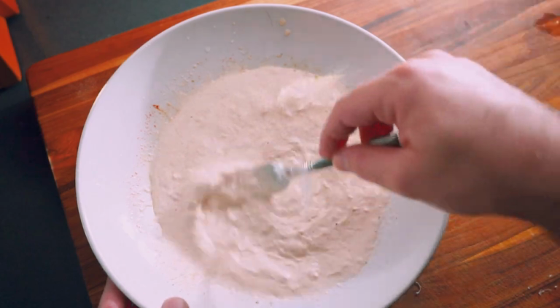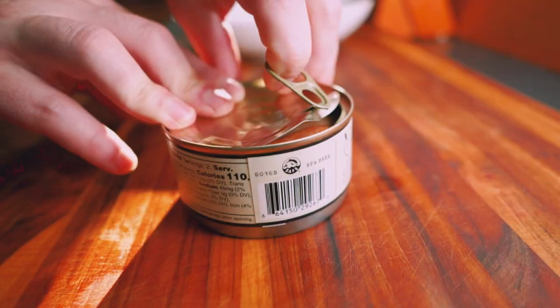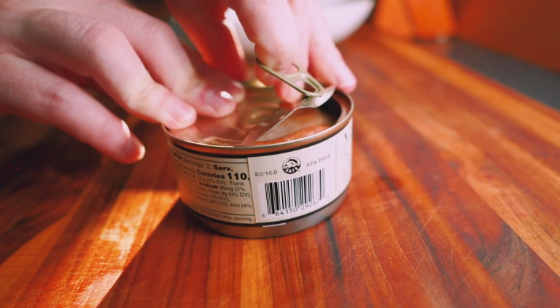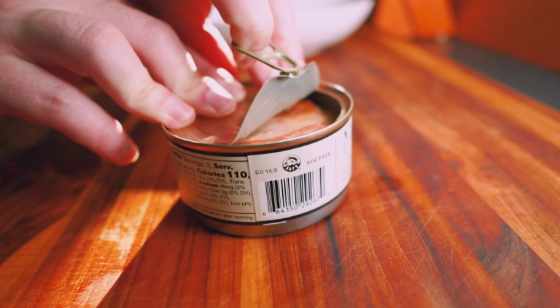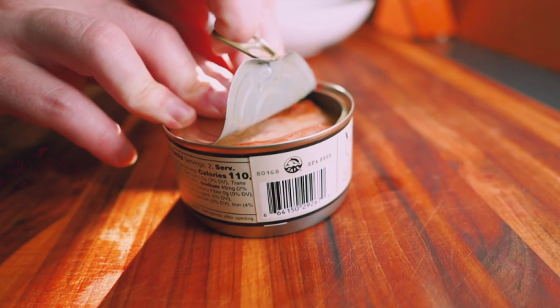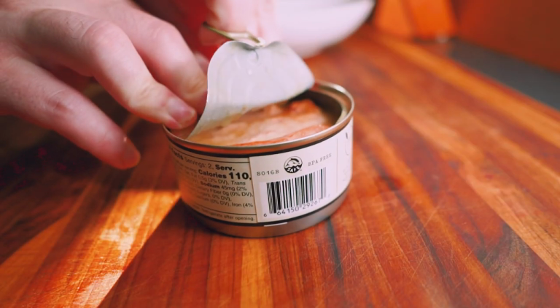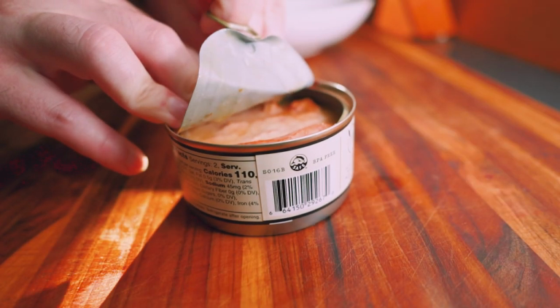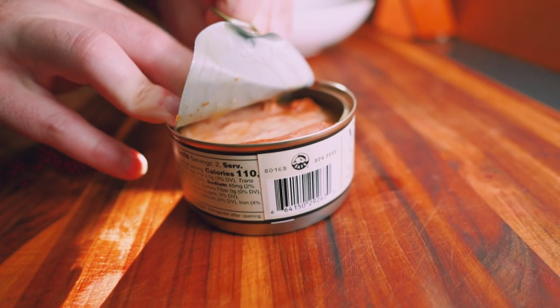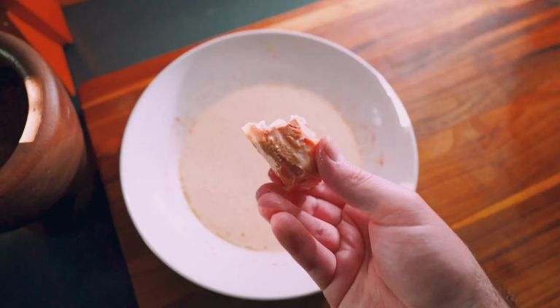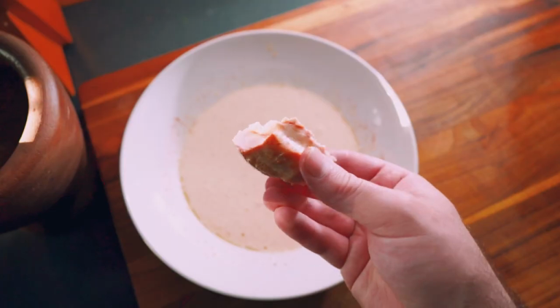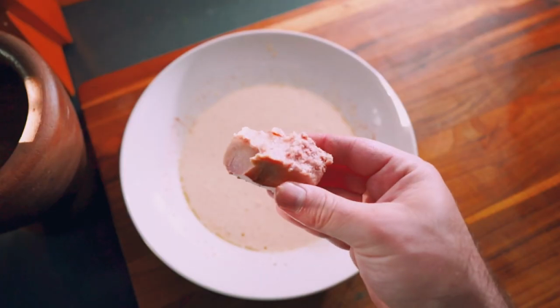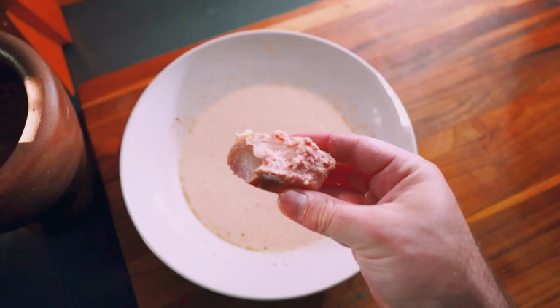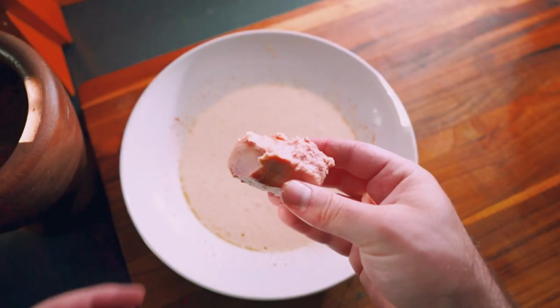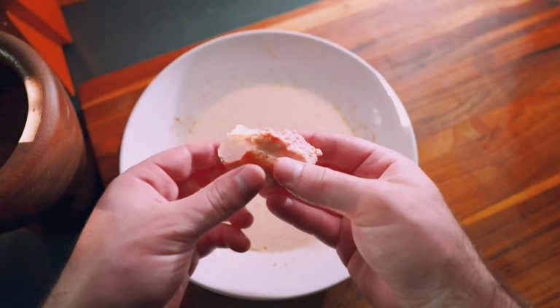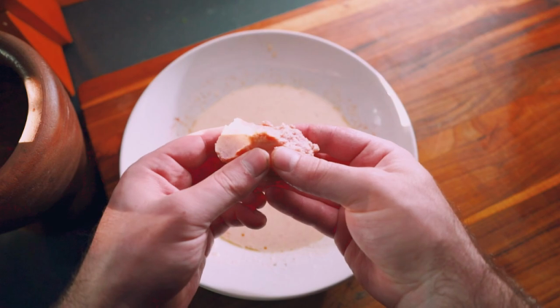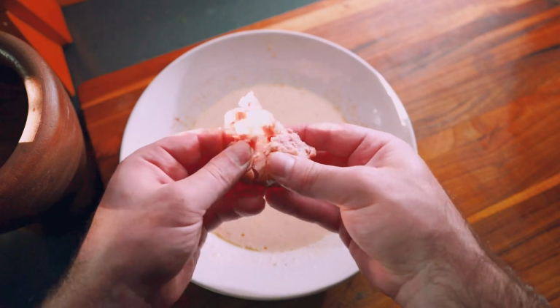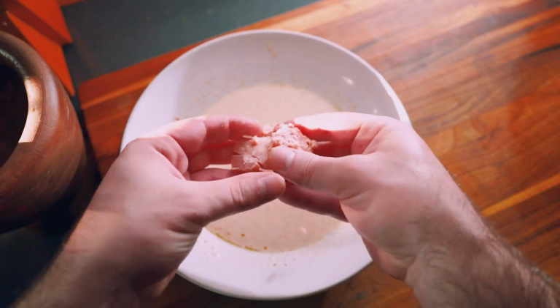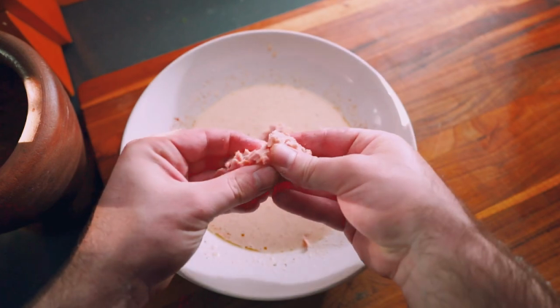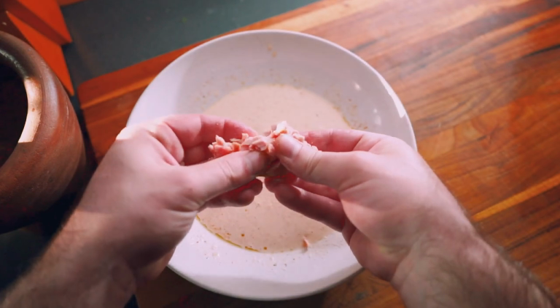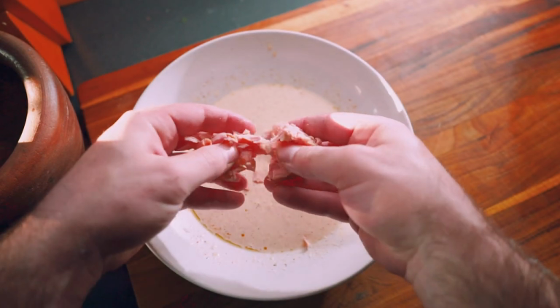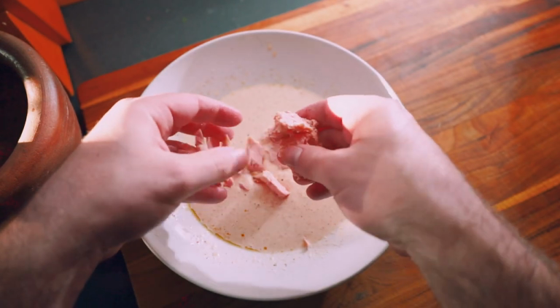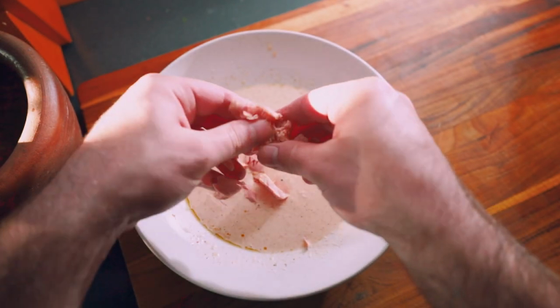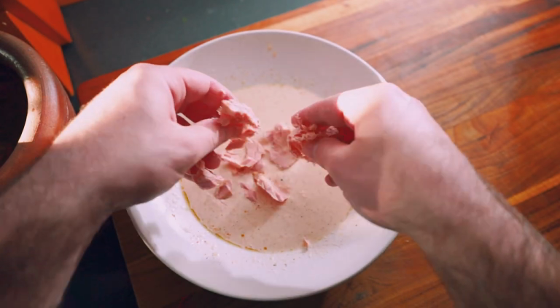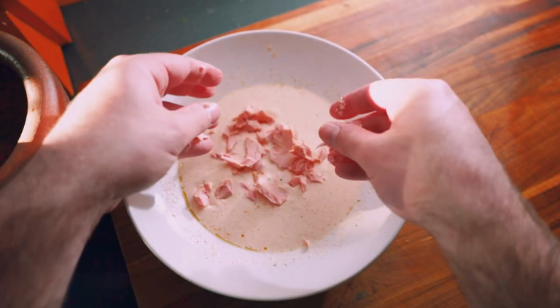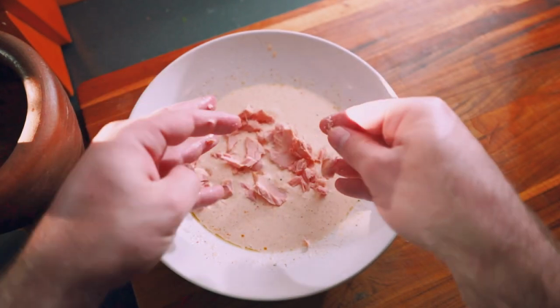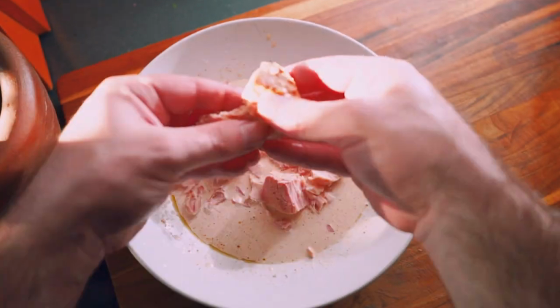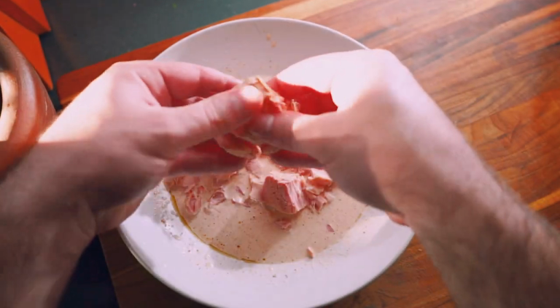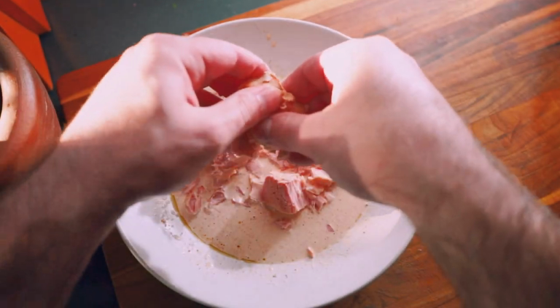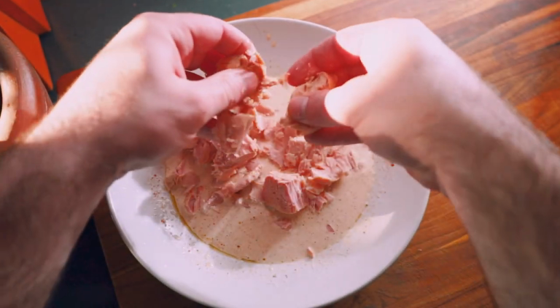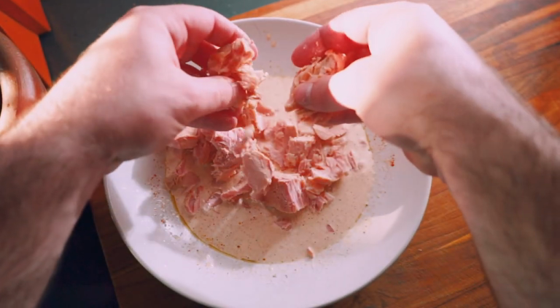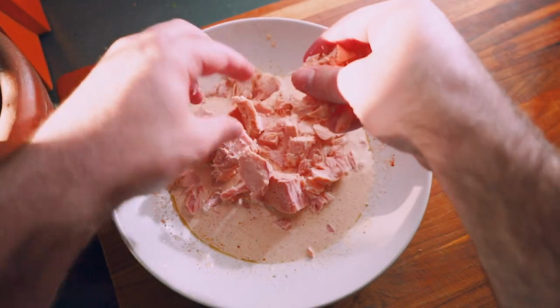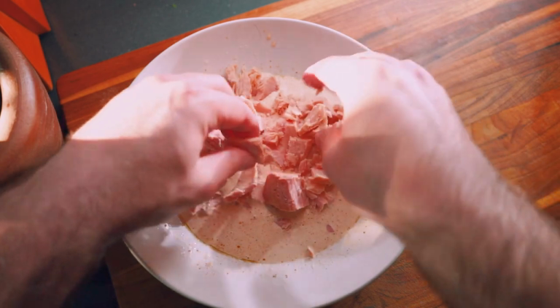Next, go ahead and open up your can of tuna. The nice part about doing the dressing directly in the serving bowl is that you can just flake the tuna right into it, making your cleanup later easier.